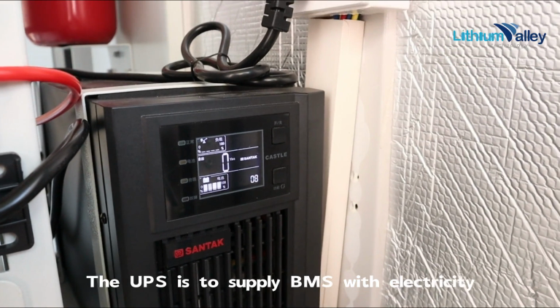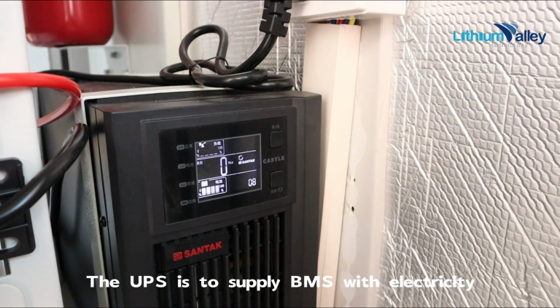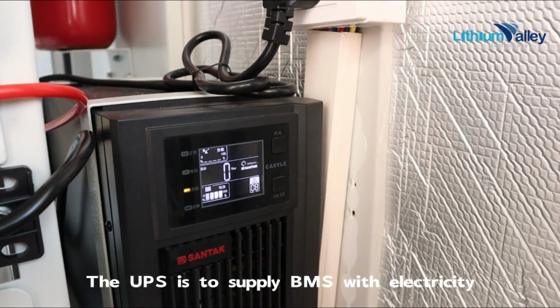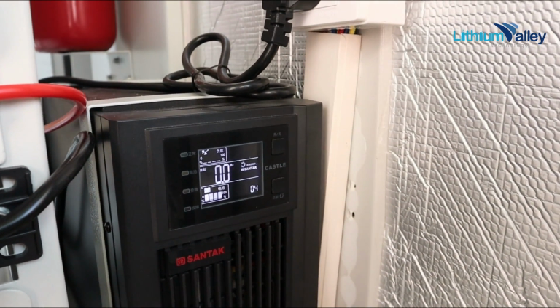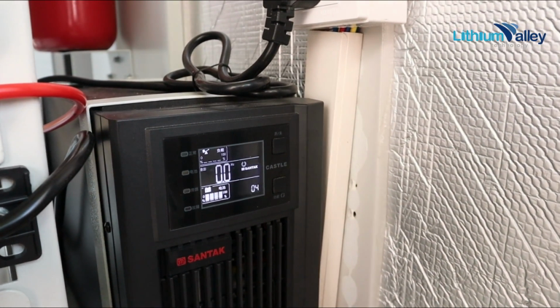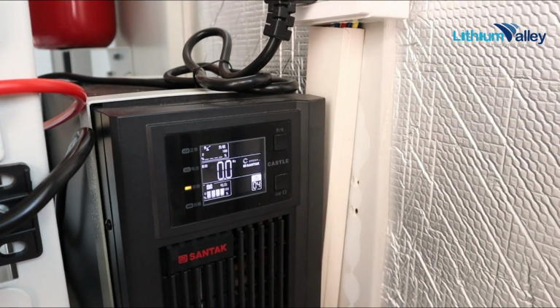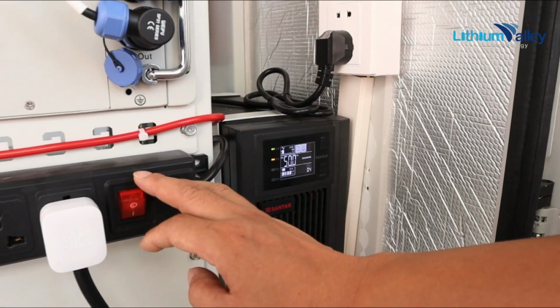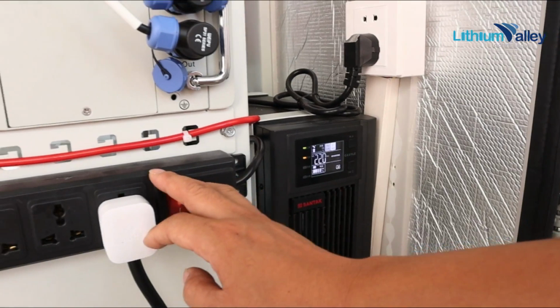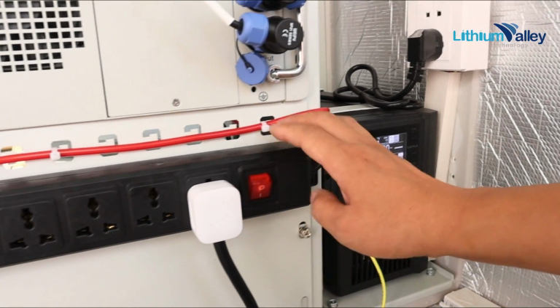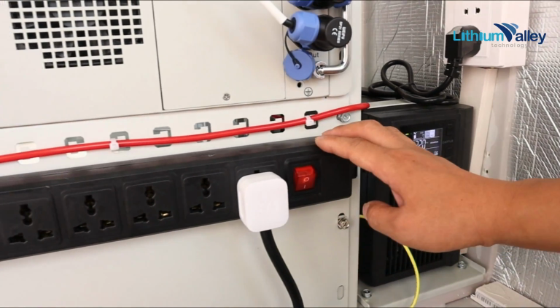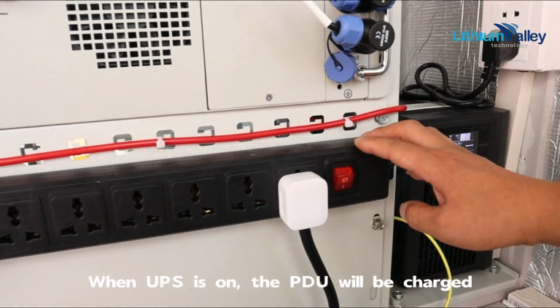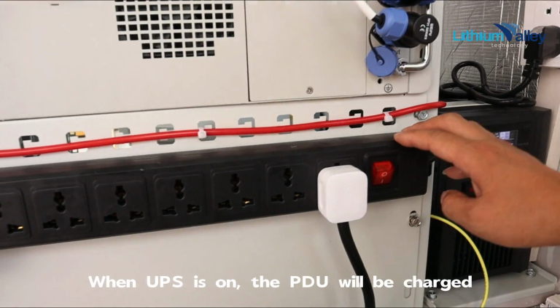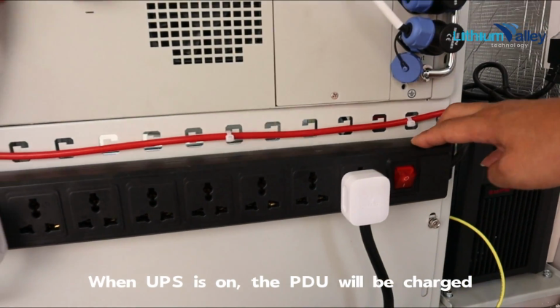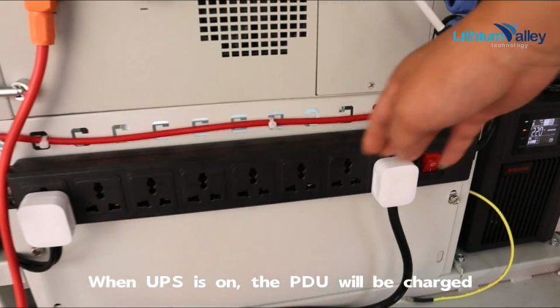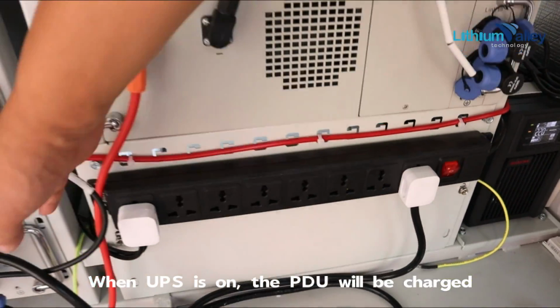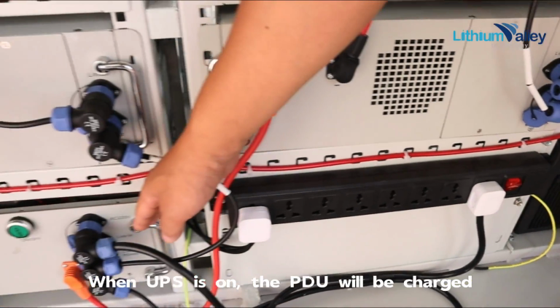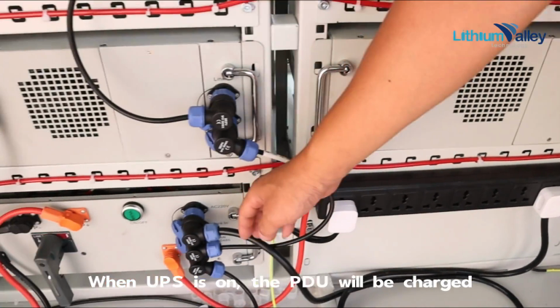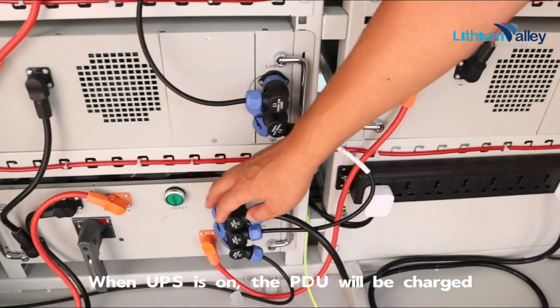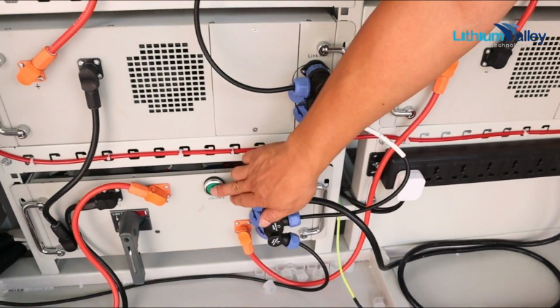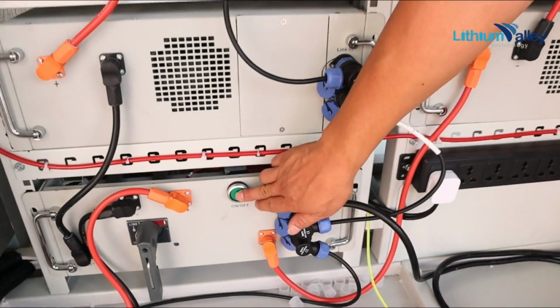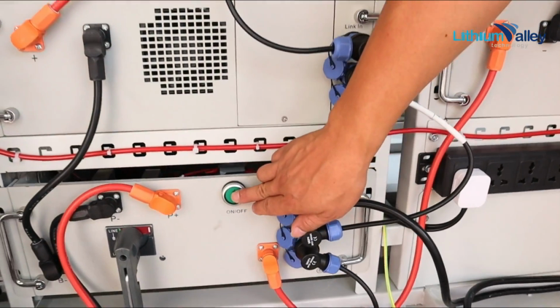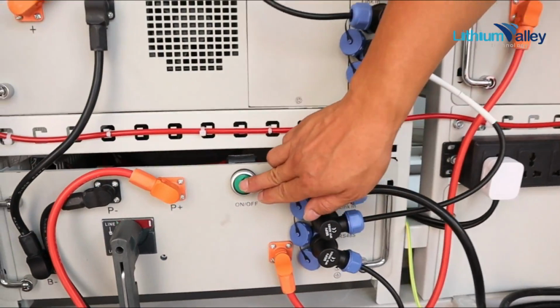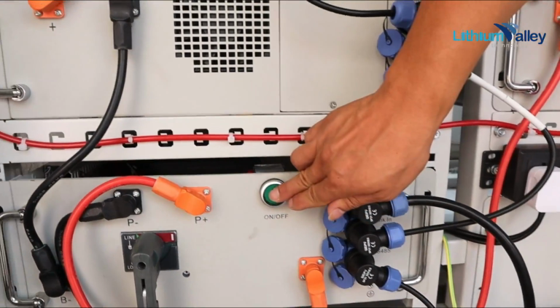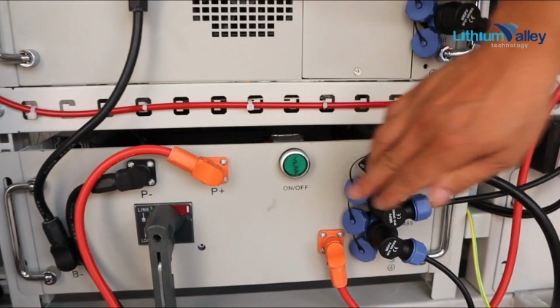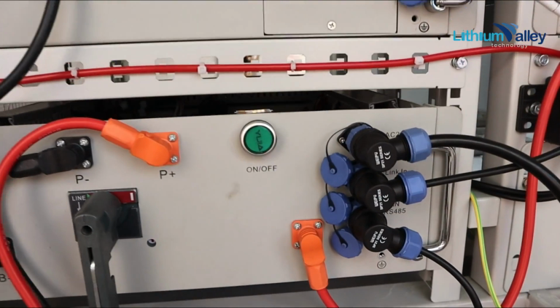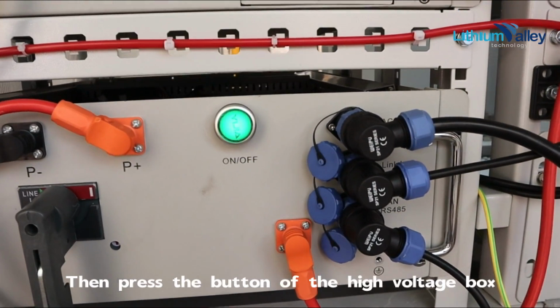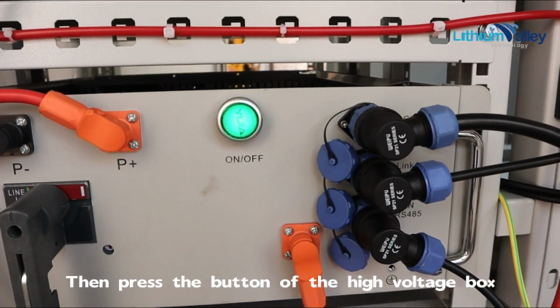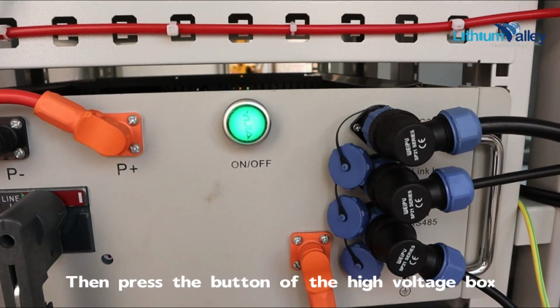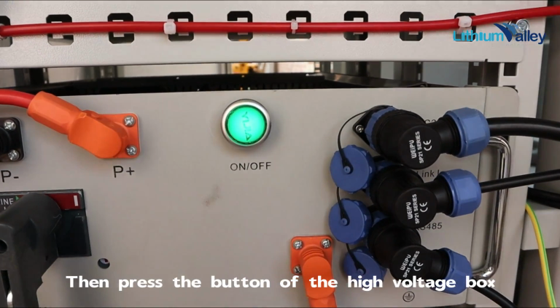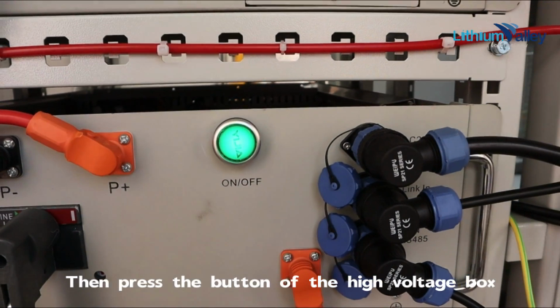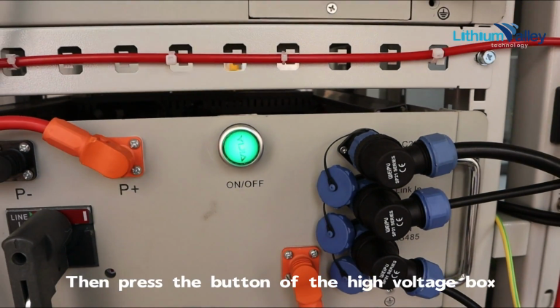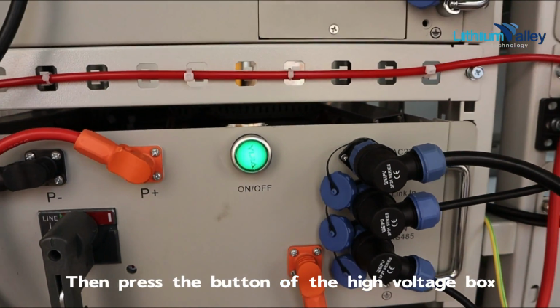When the UPS is on, the PDU will be charged. Then press the button of the high voltage box.